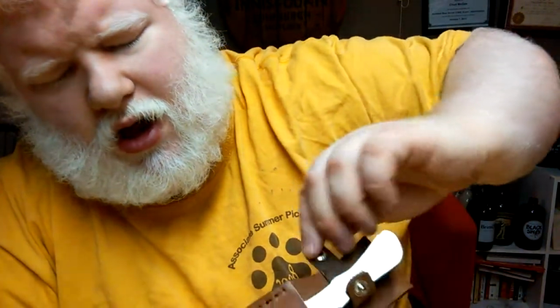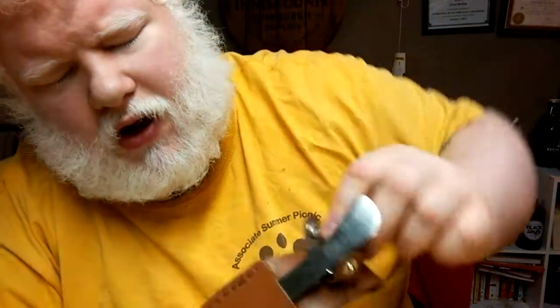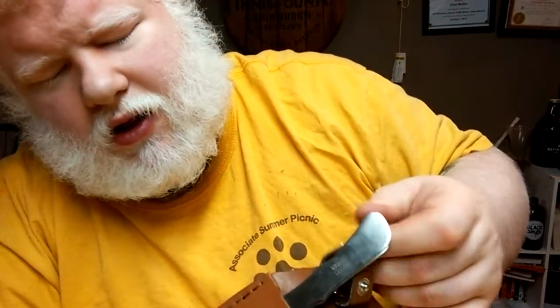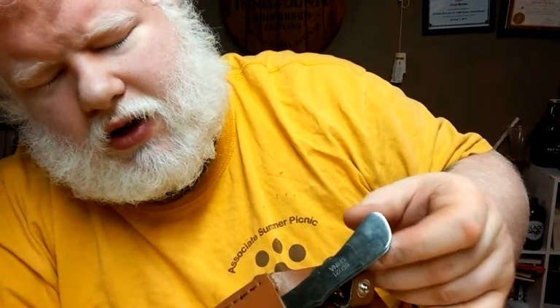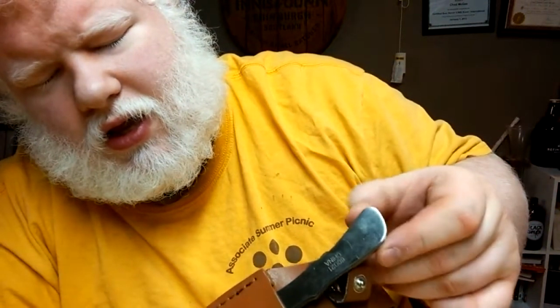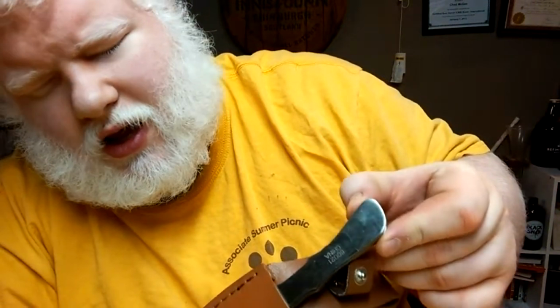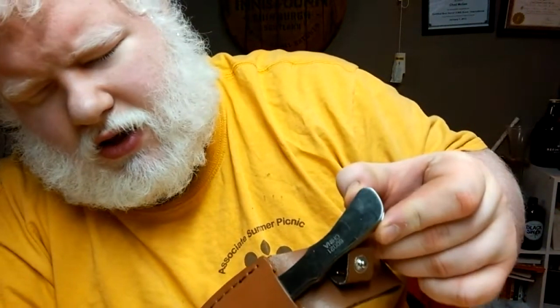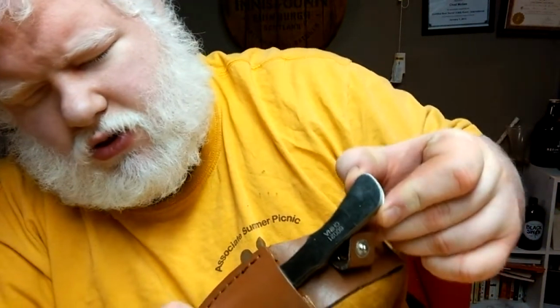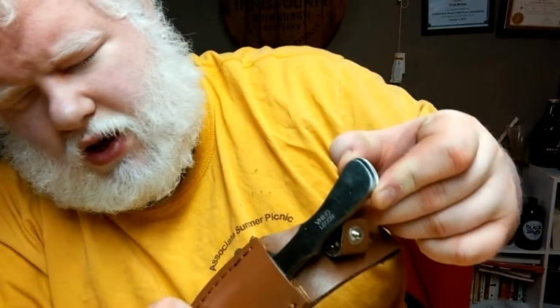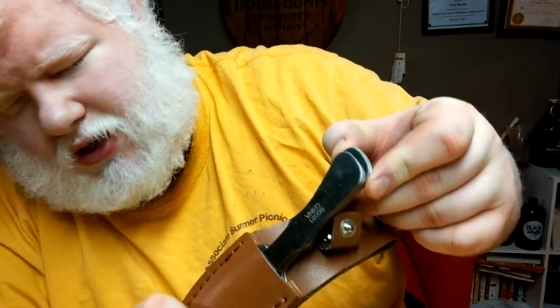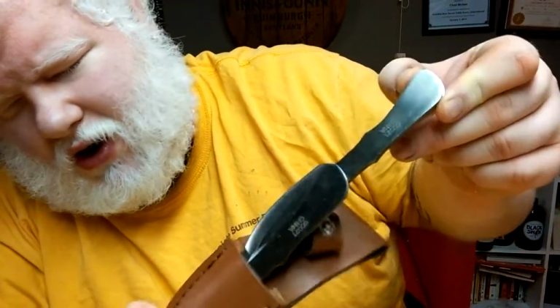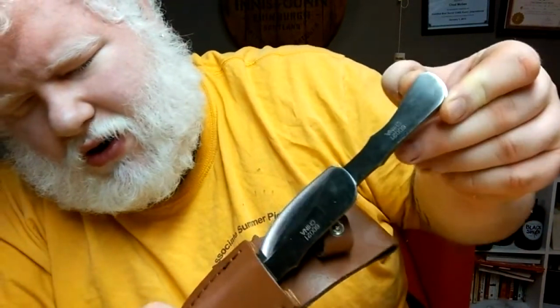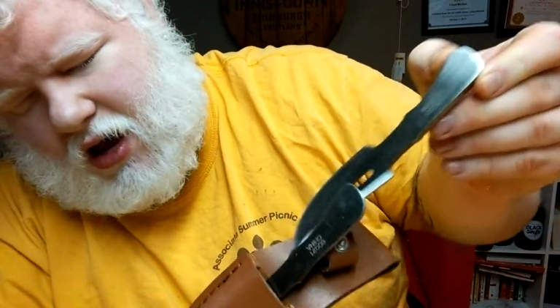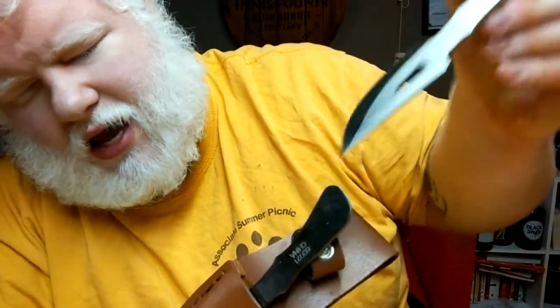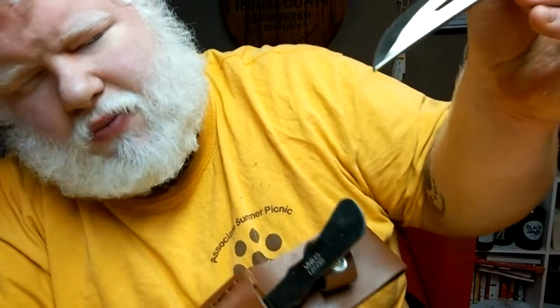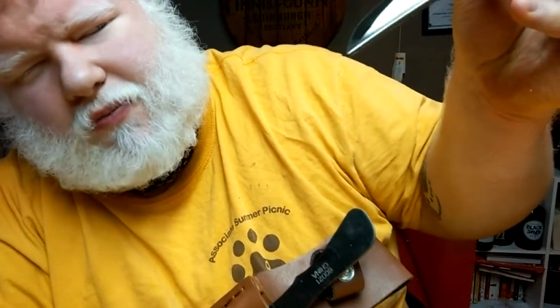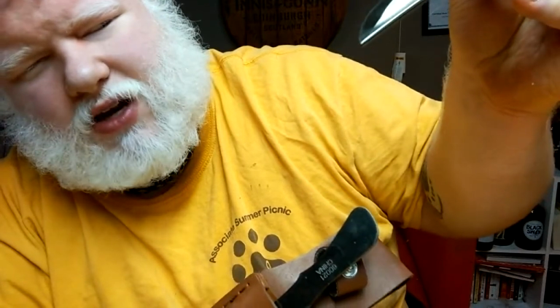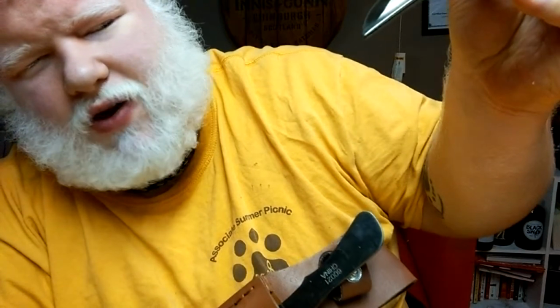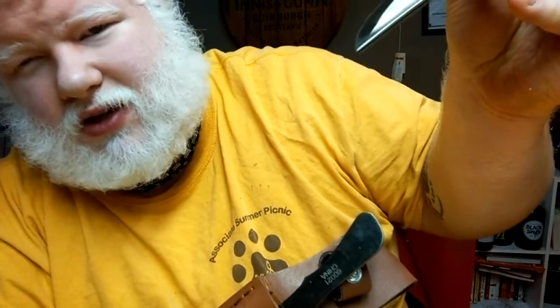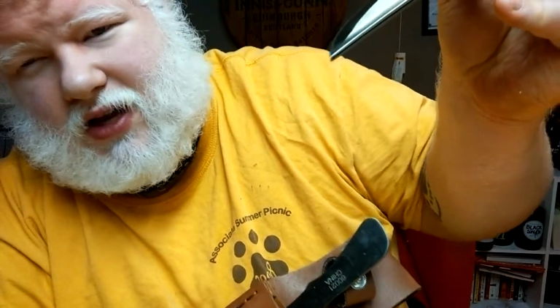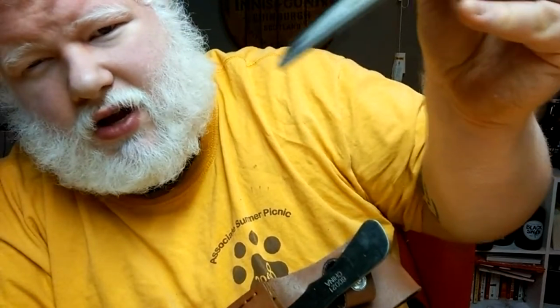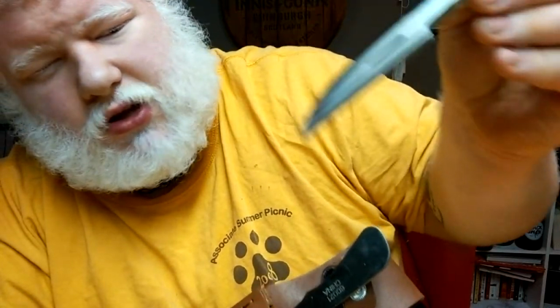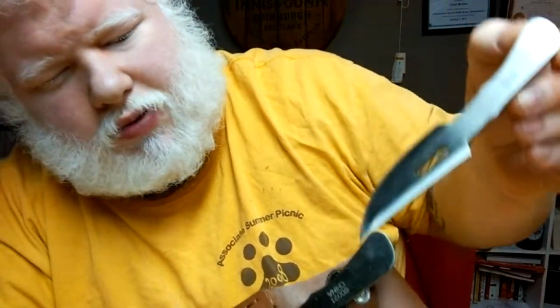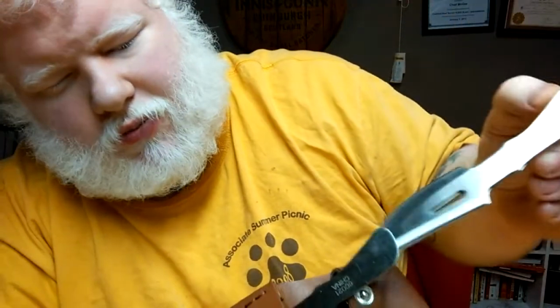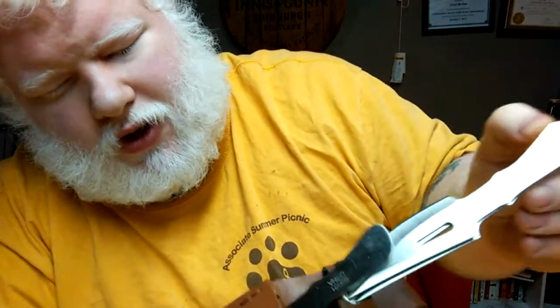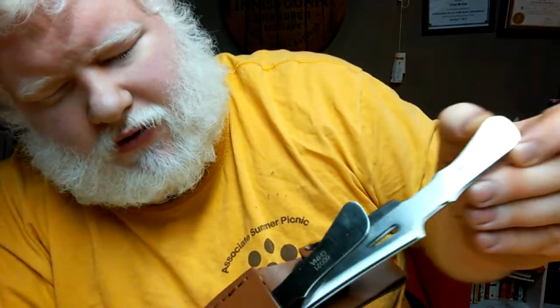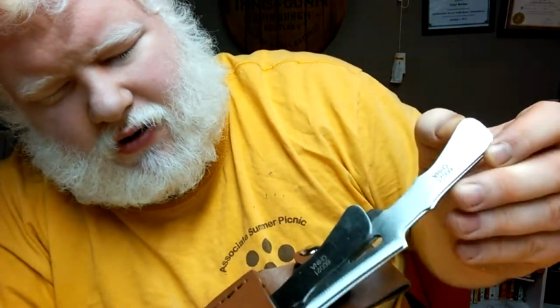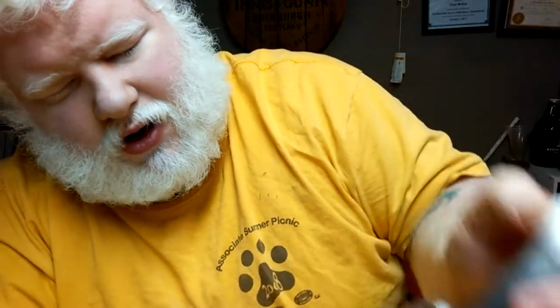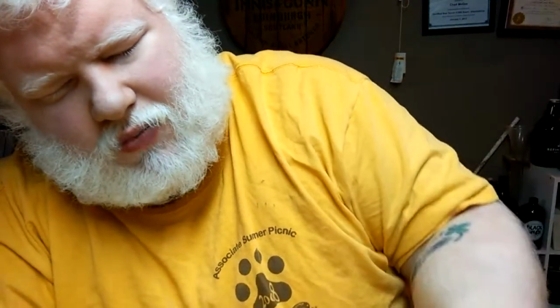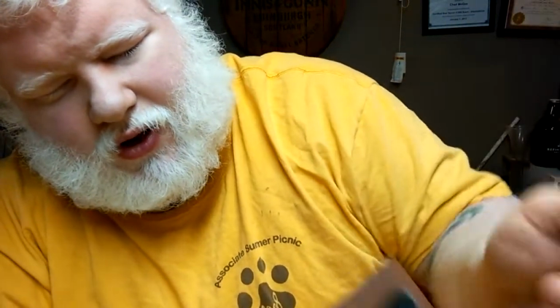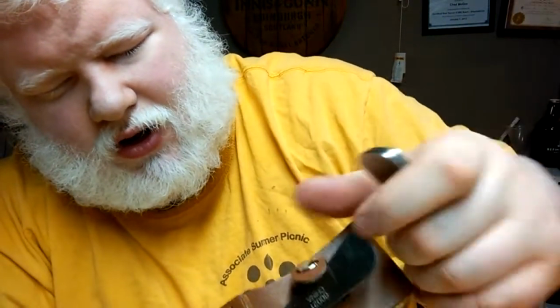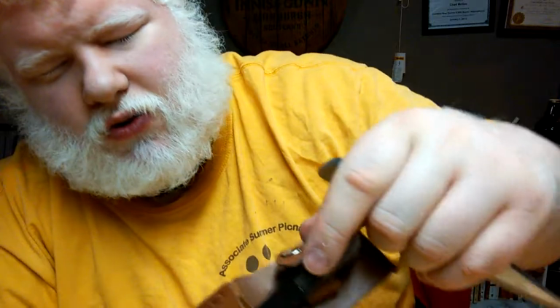If you unclip it, you can't pull the back two out singly — you're pulling both out together. The front one can pull out on its own.